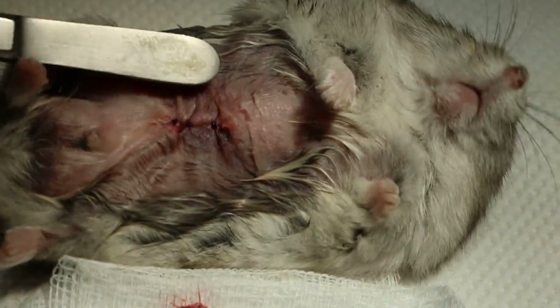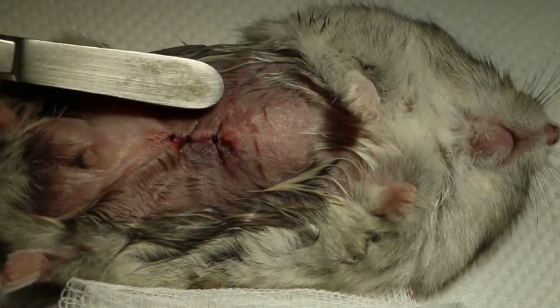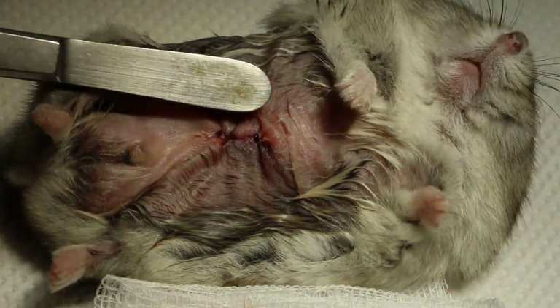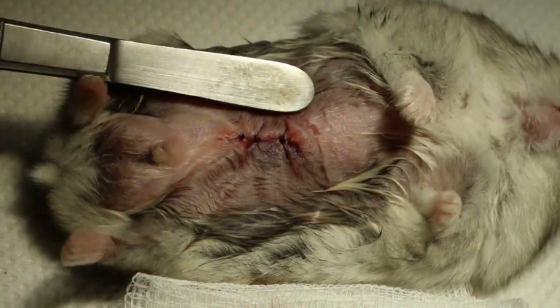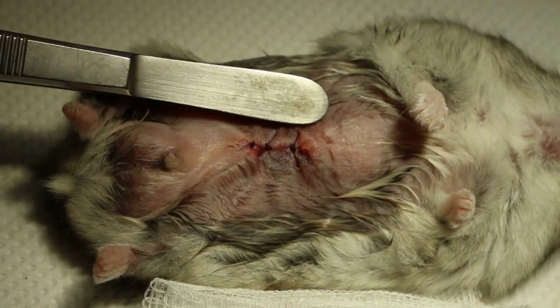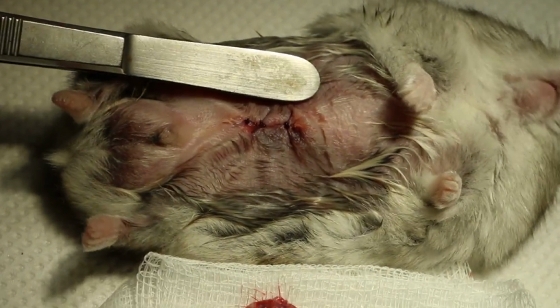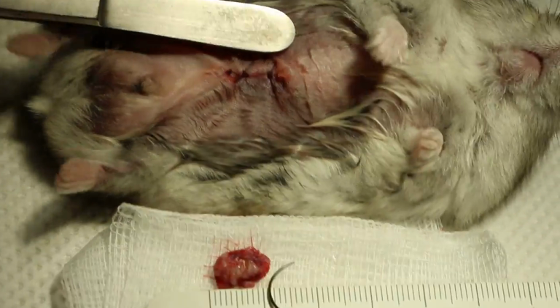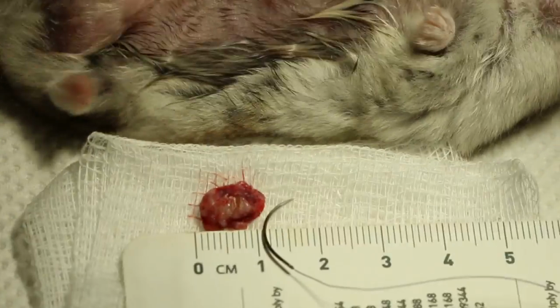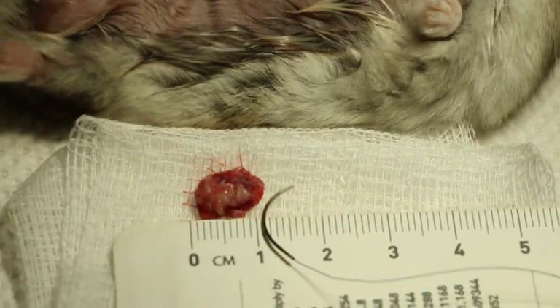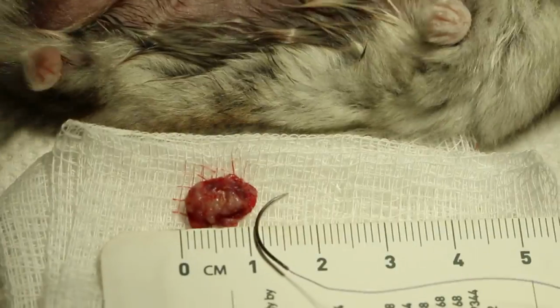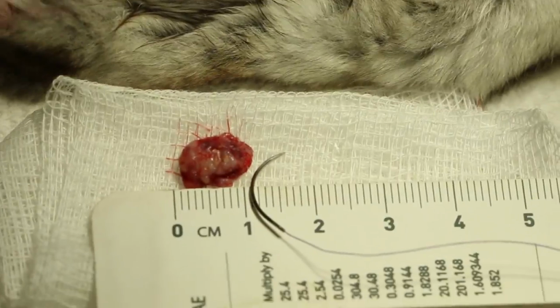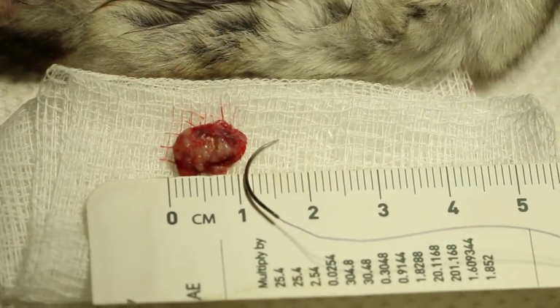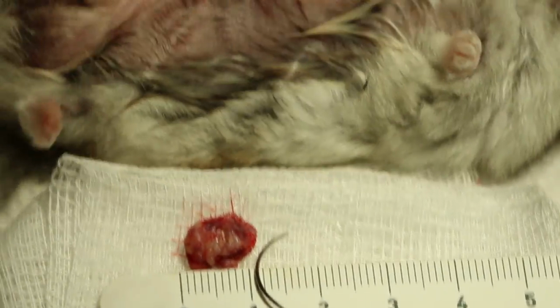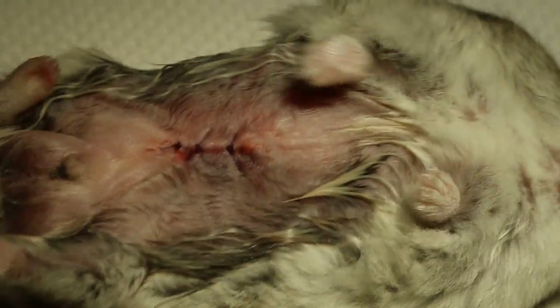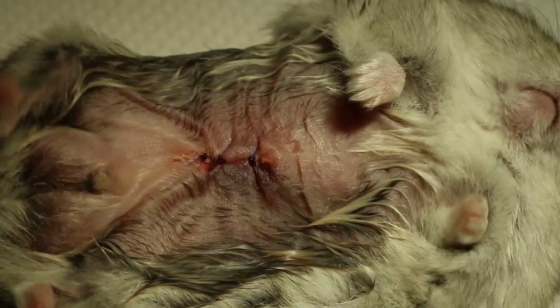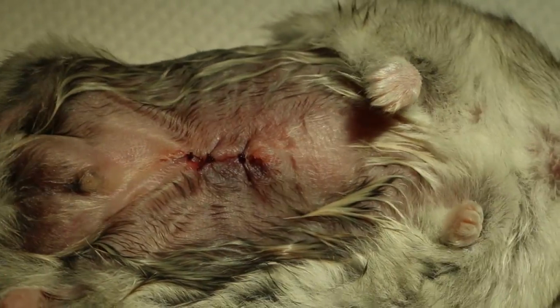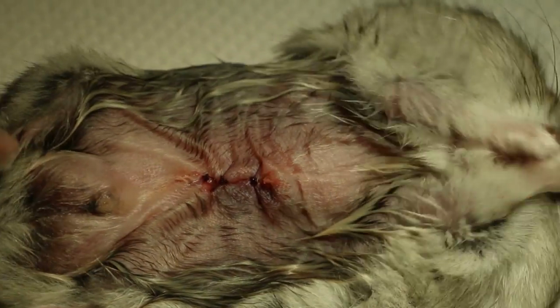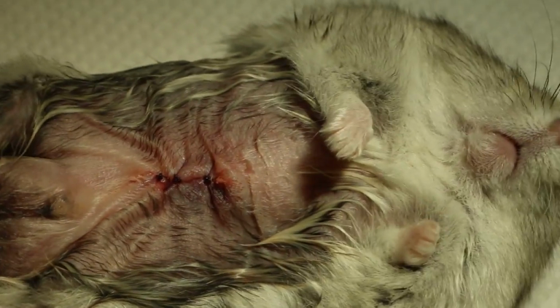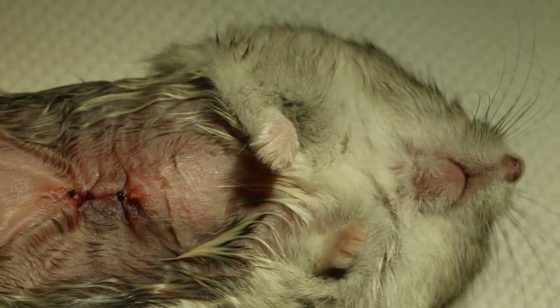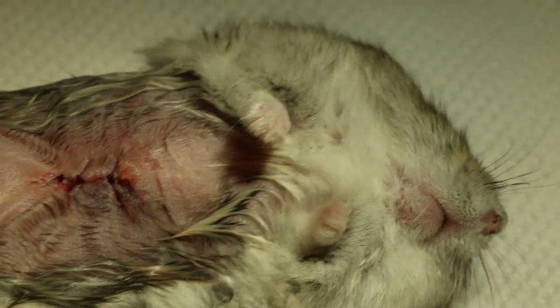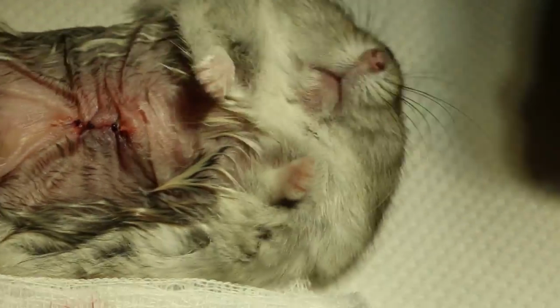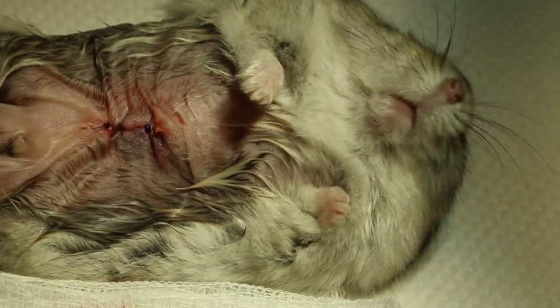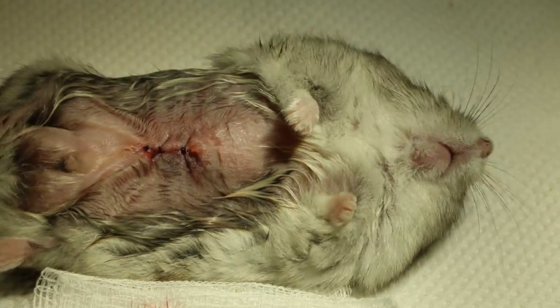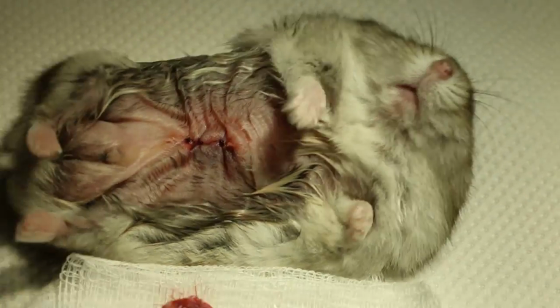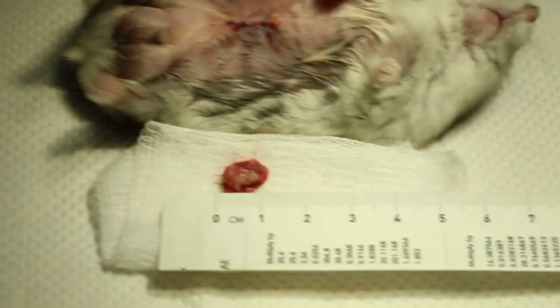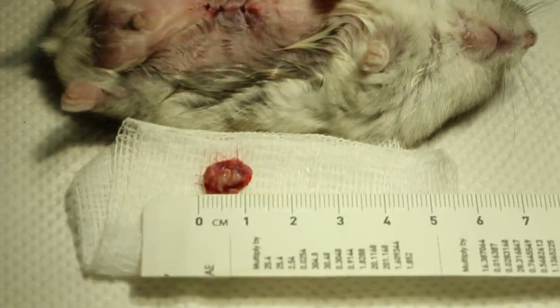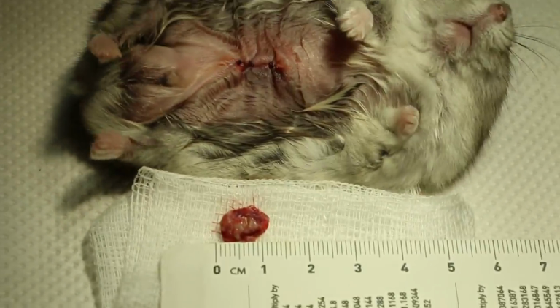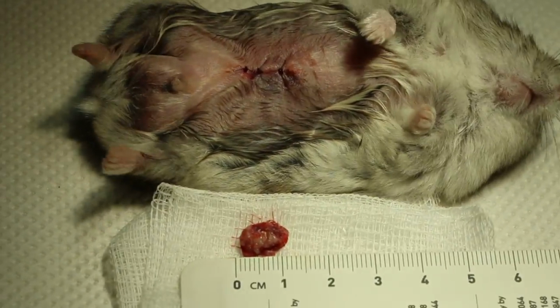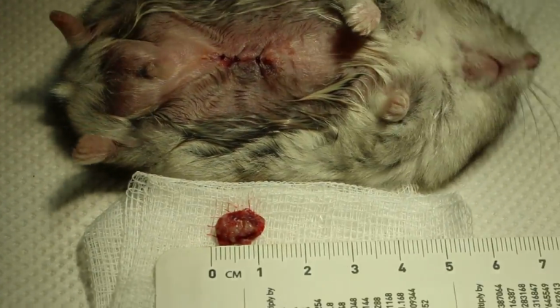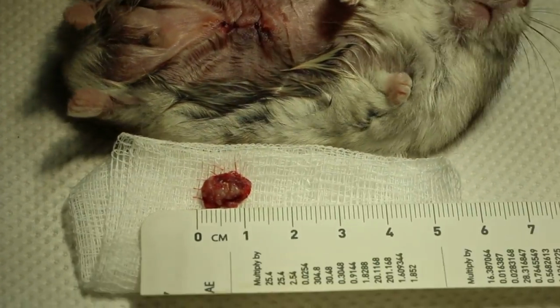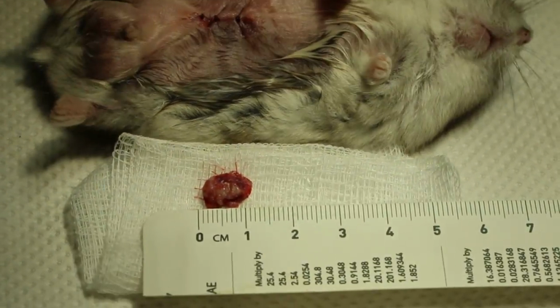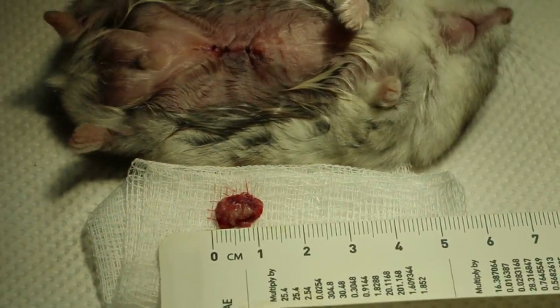This part shows the tumour has been removed. The hamster is waking up from Xoletil anesthesia, so we put it back into the warm.